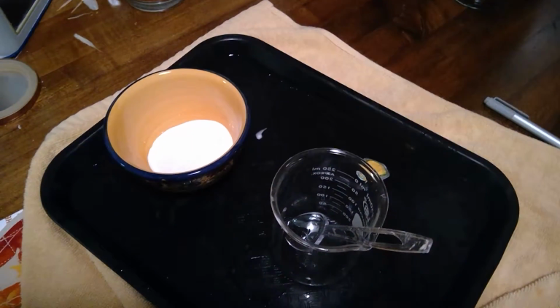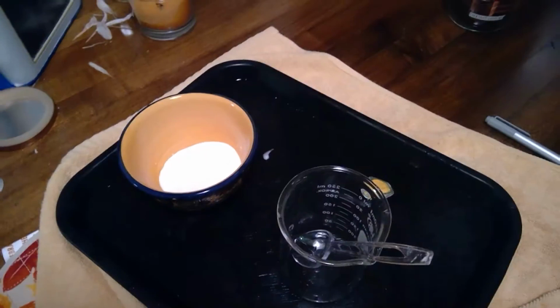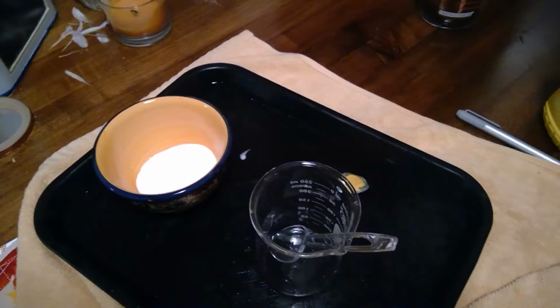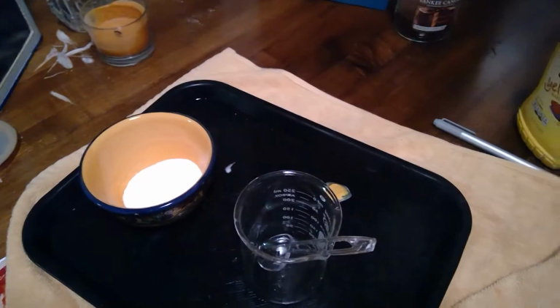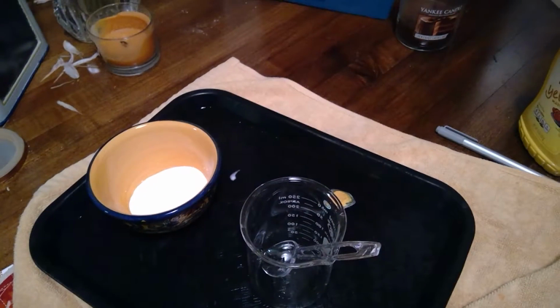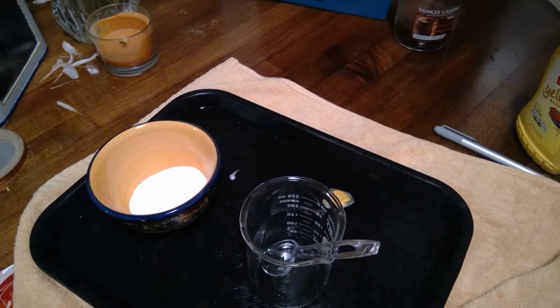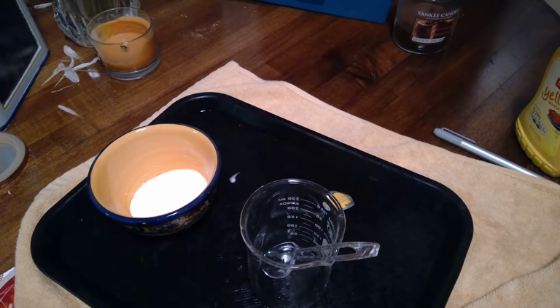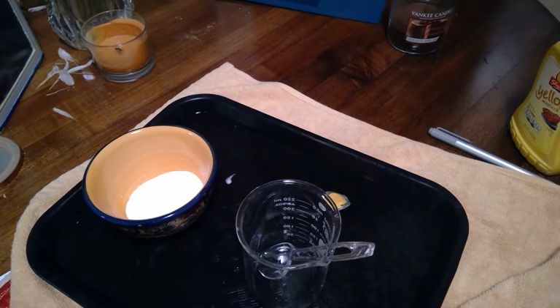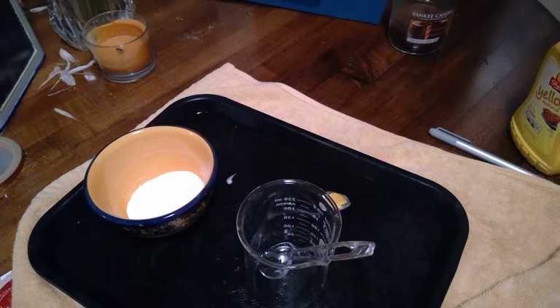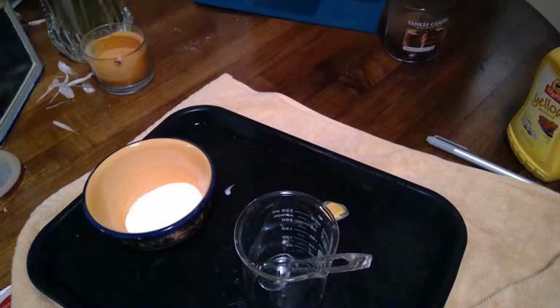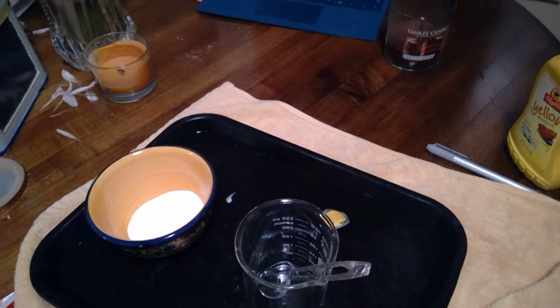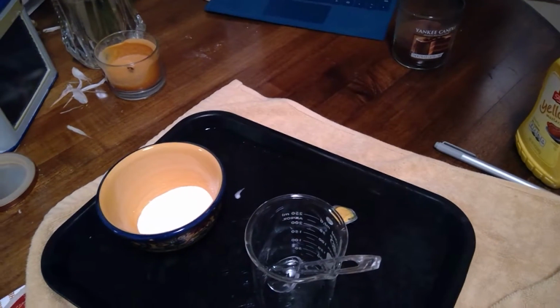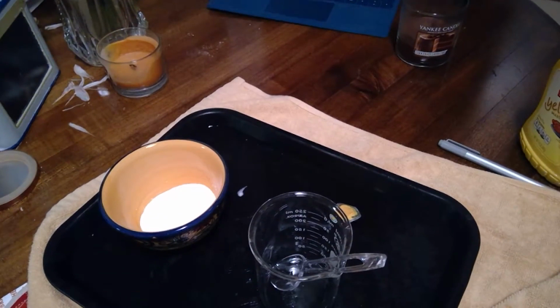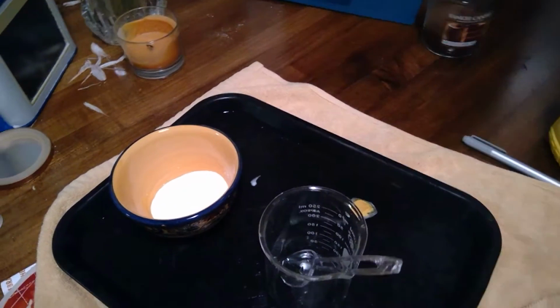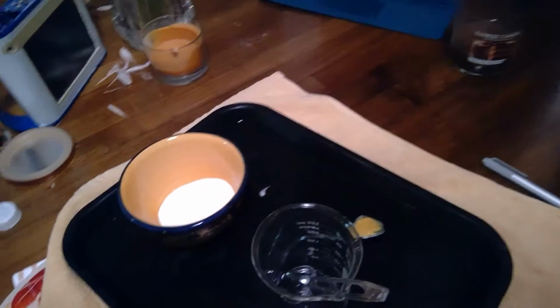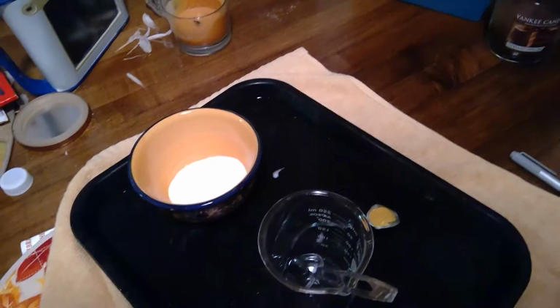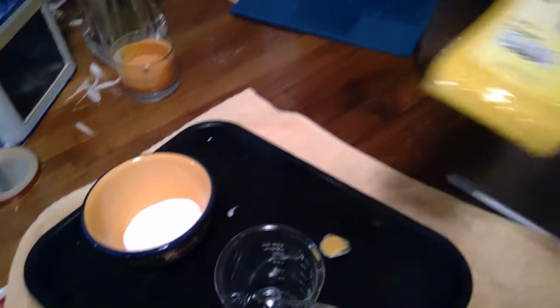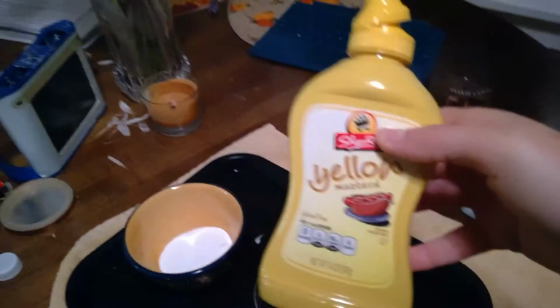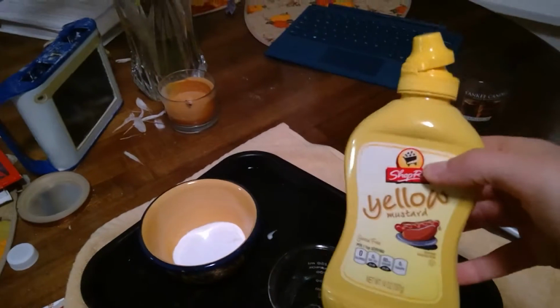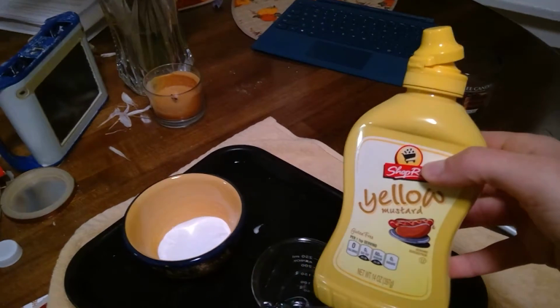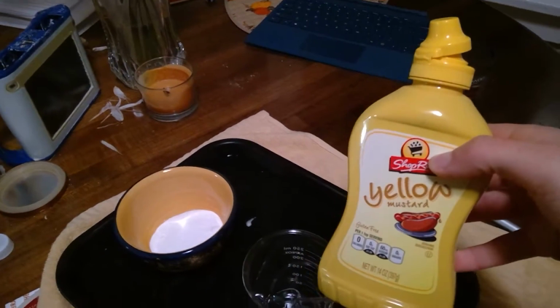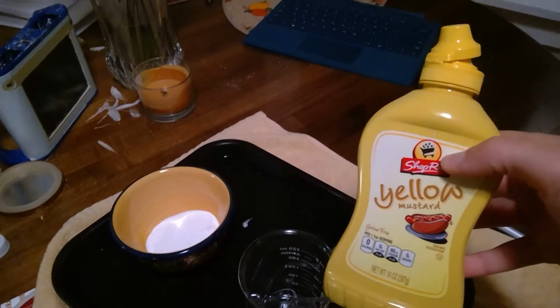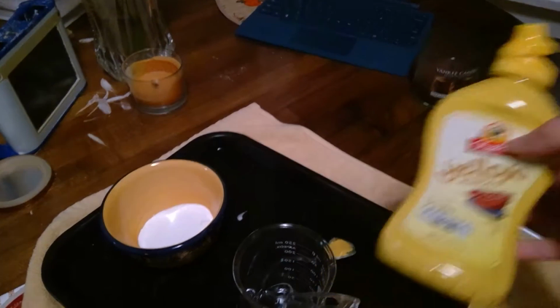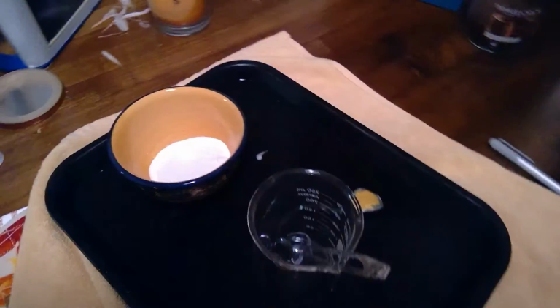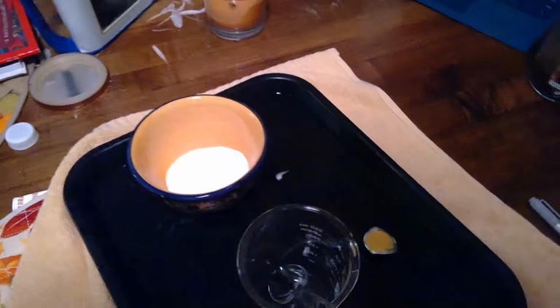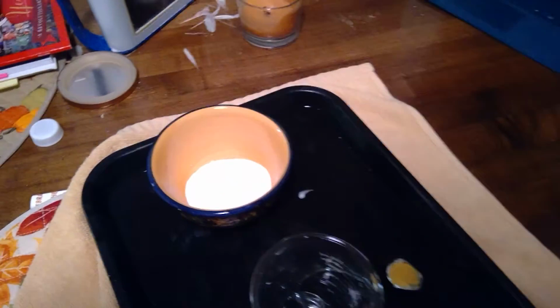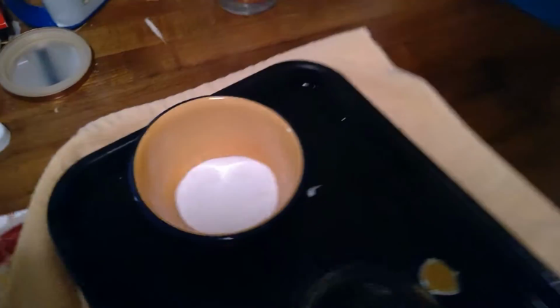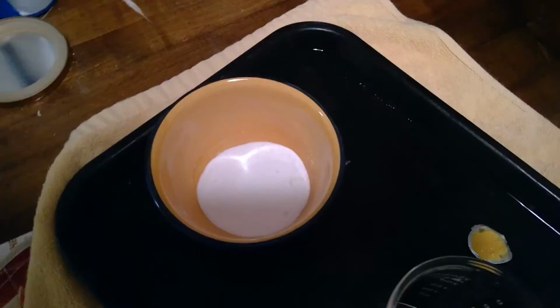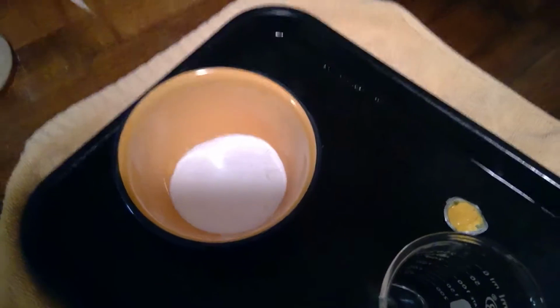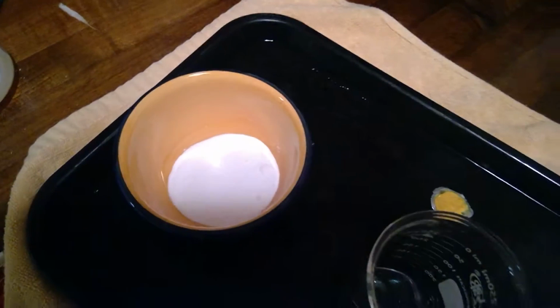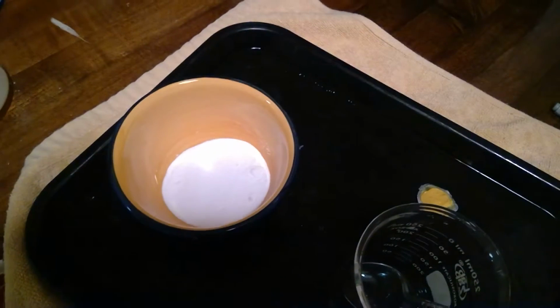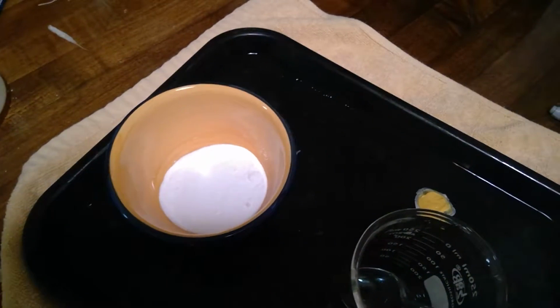Hello, our last experiment will be called Moving Mustard. You will understand why very soon. We are going to use this classic yellow mustard from ShopRite and we will also be using a white powder called sodium bicarbonate.